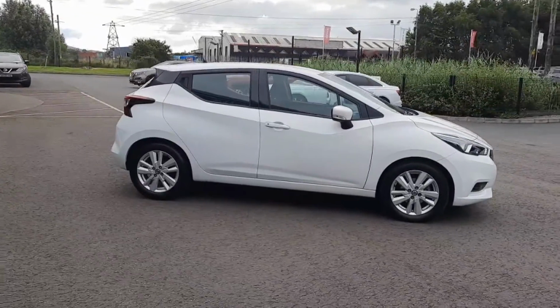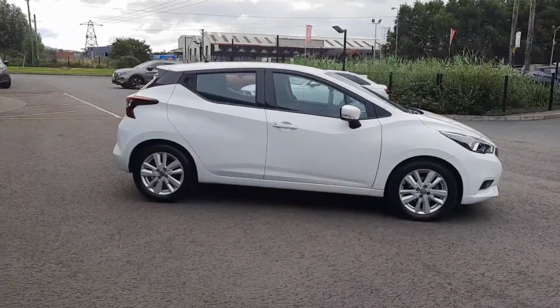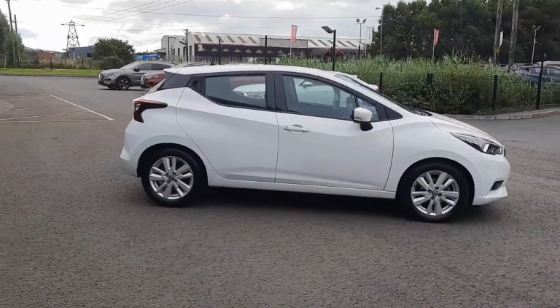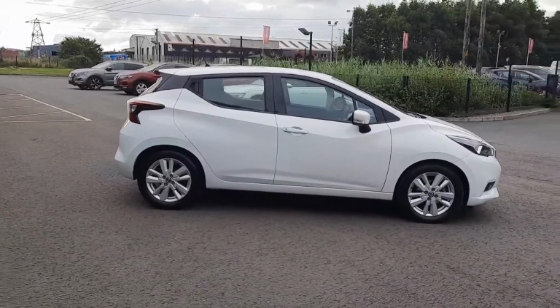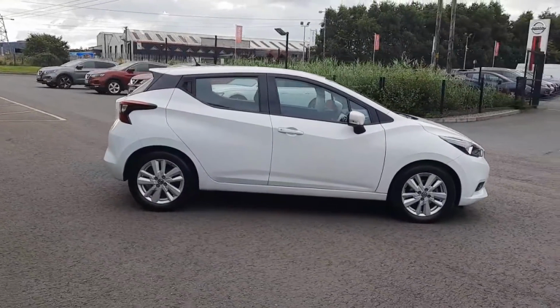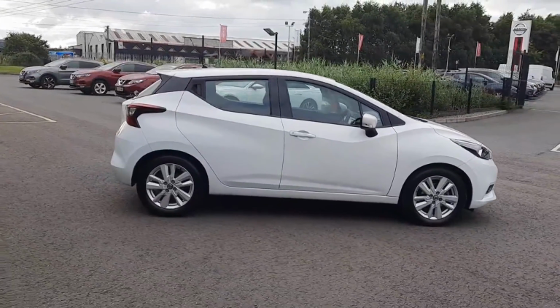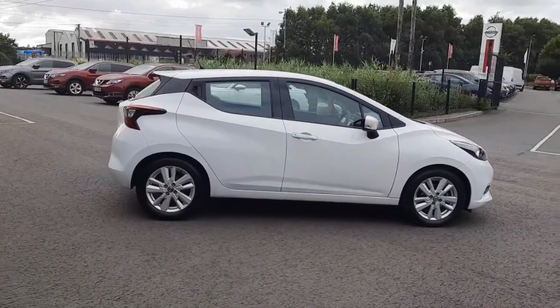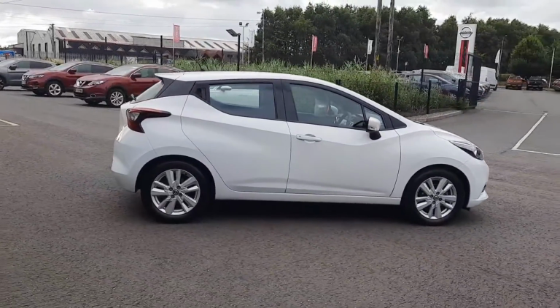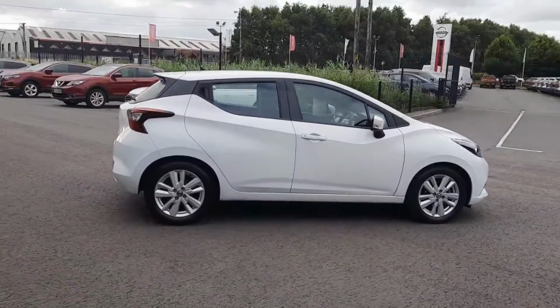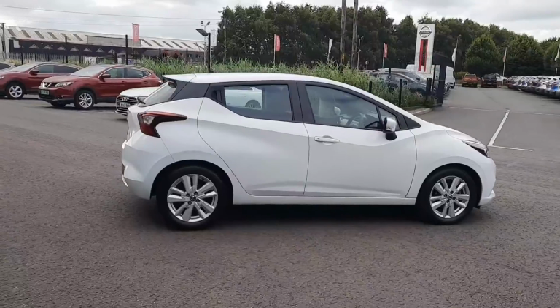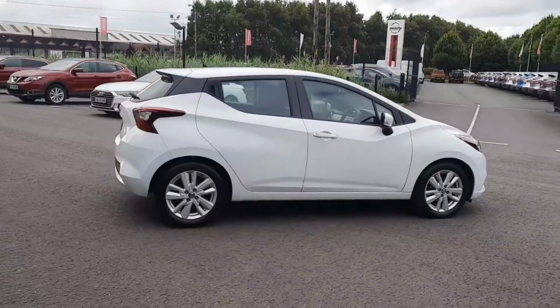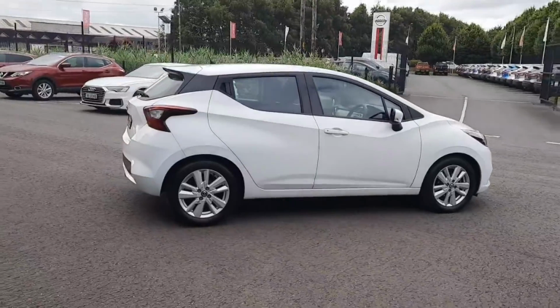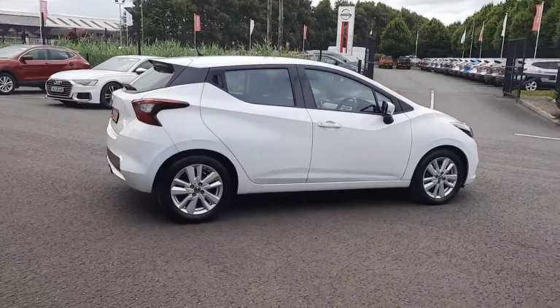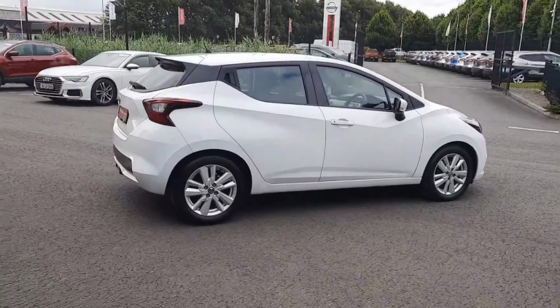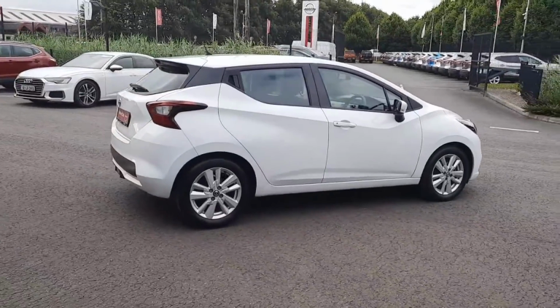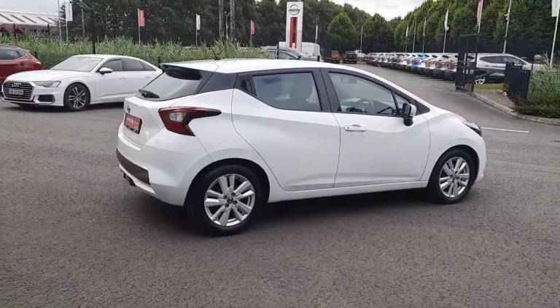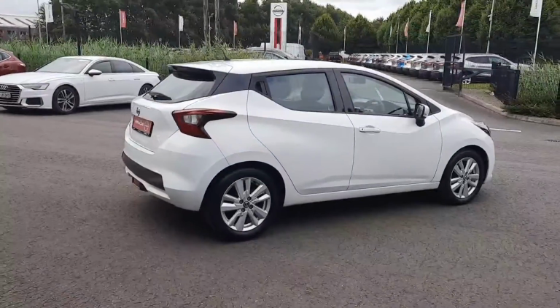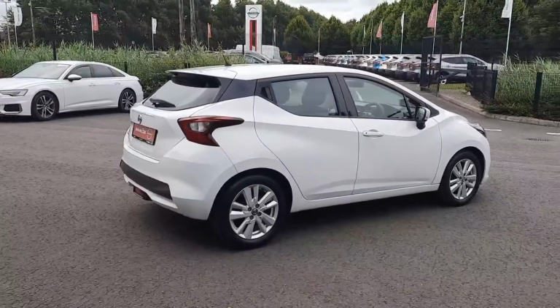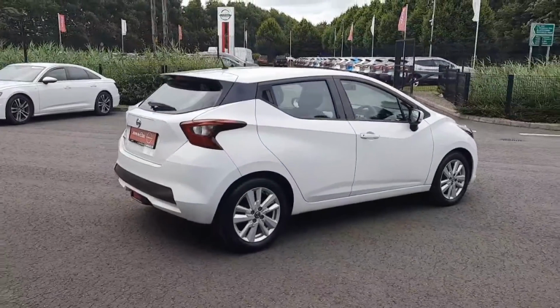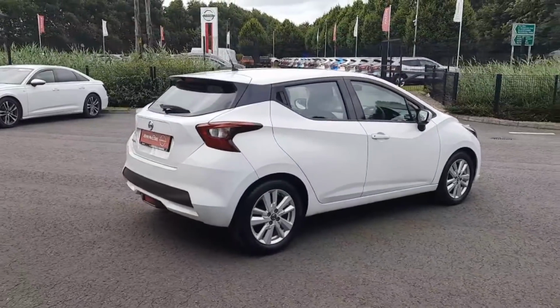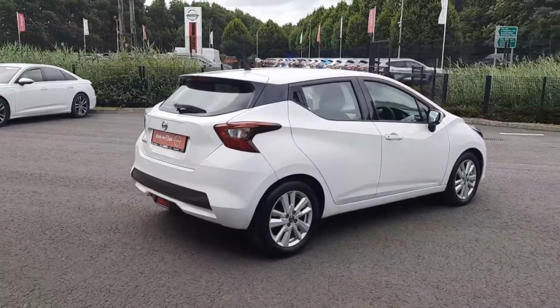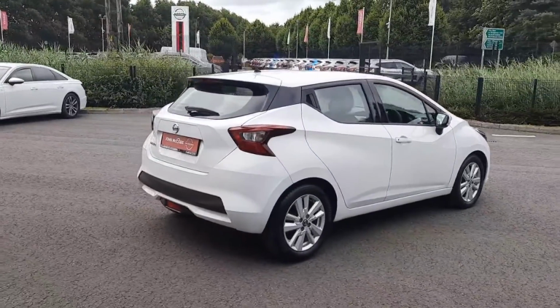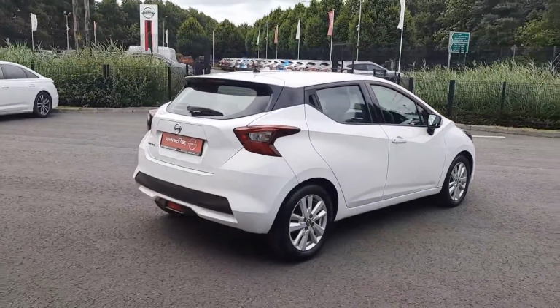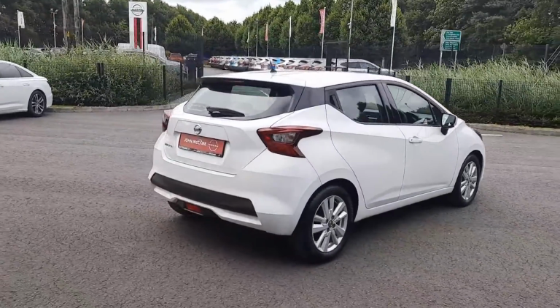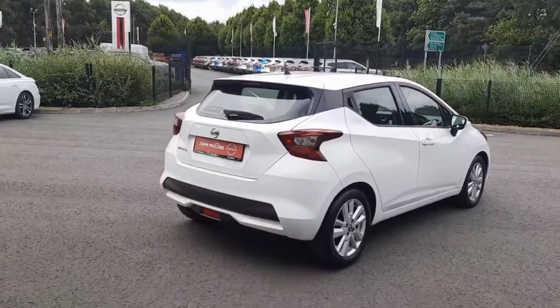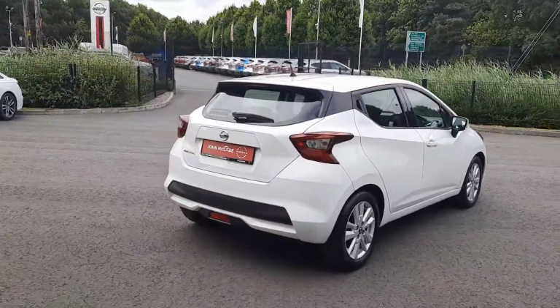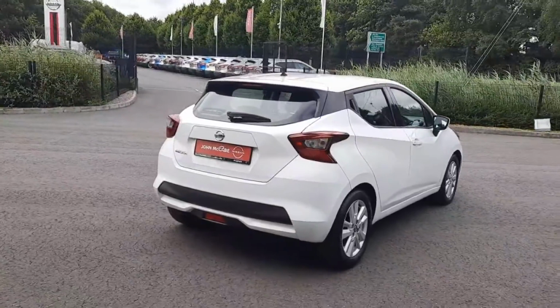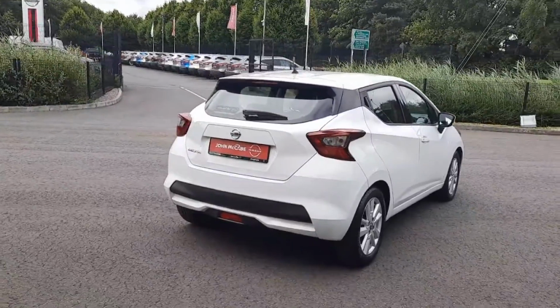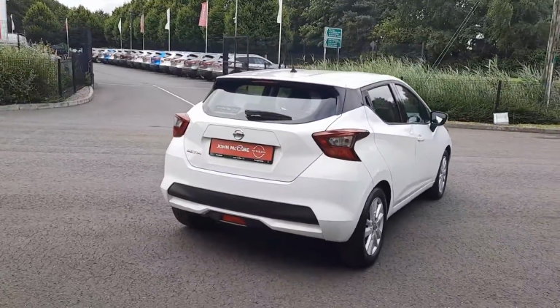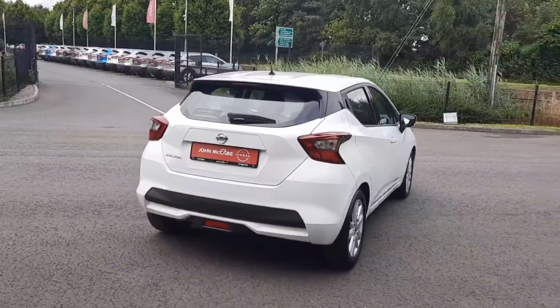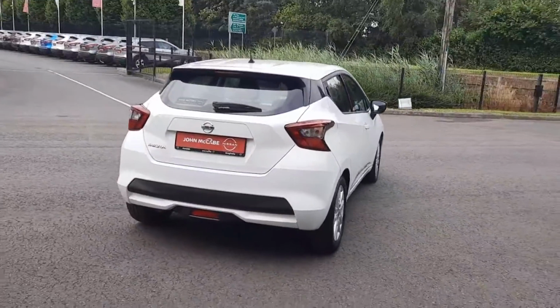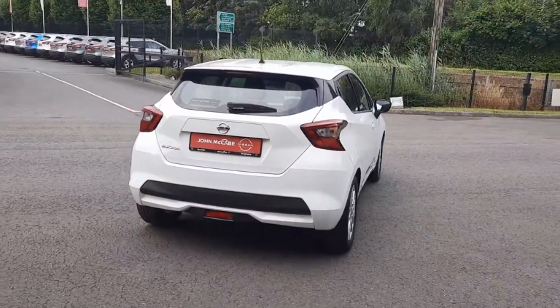This car has been at 9,000 kilometres. The SV model comes with your multi-spoke alloy wheels, your Bluetooth, your cruise control, and air conditioning.